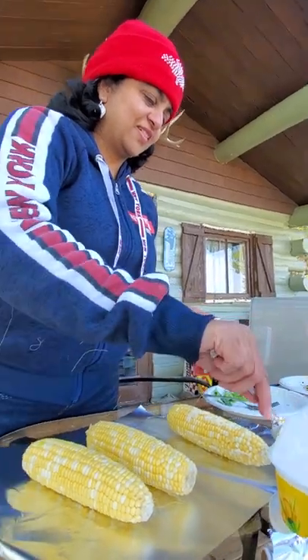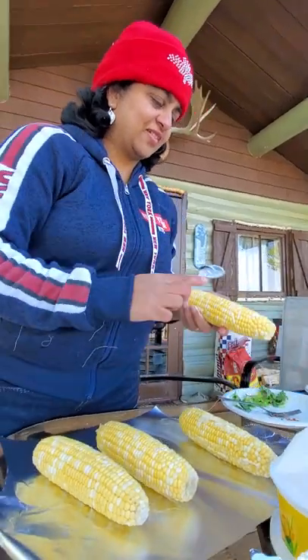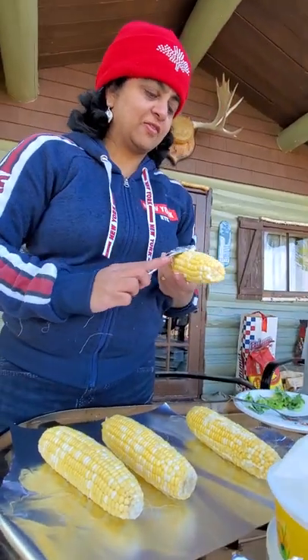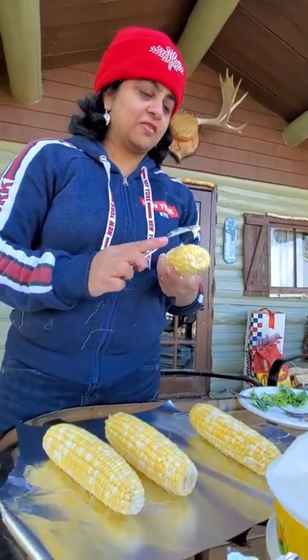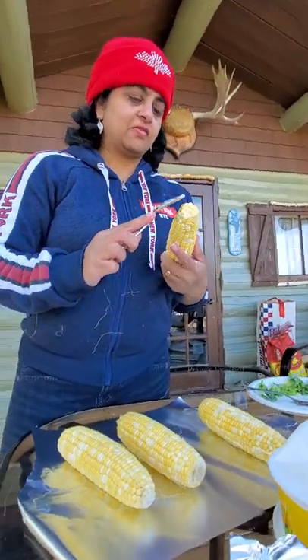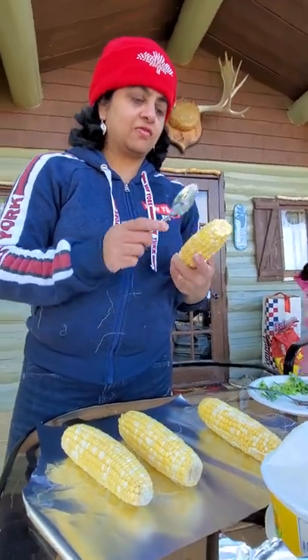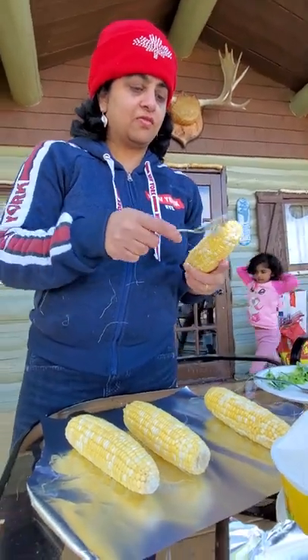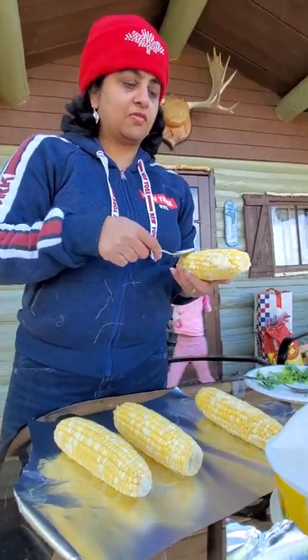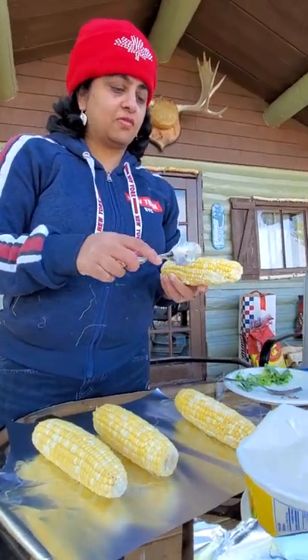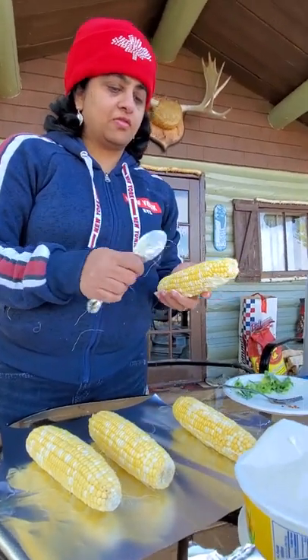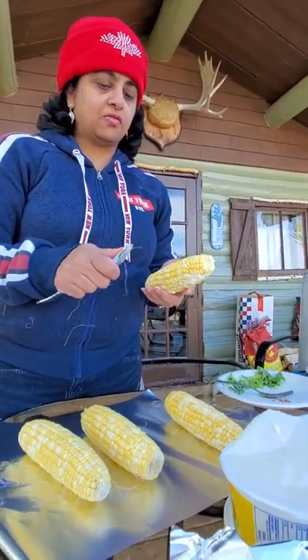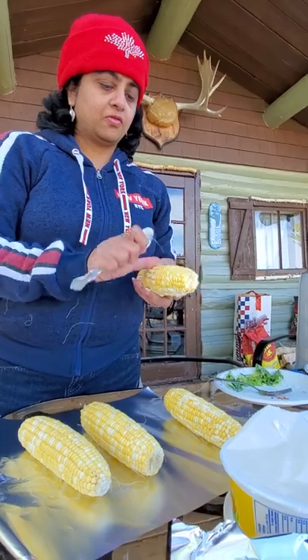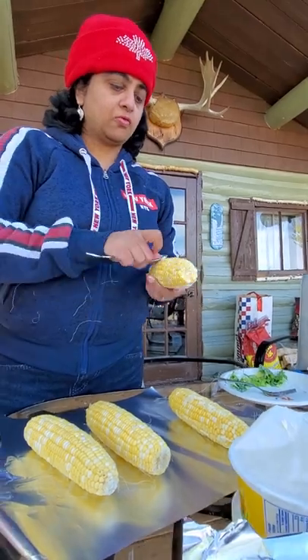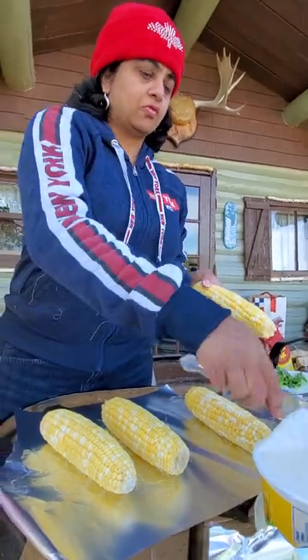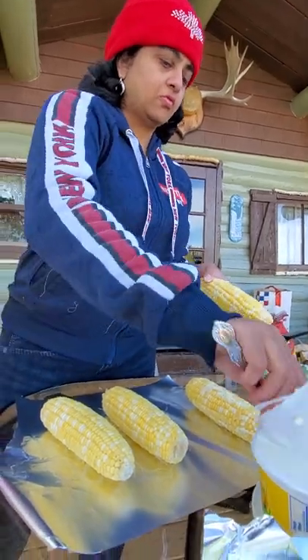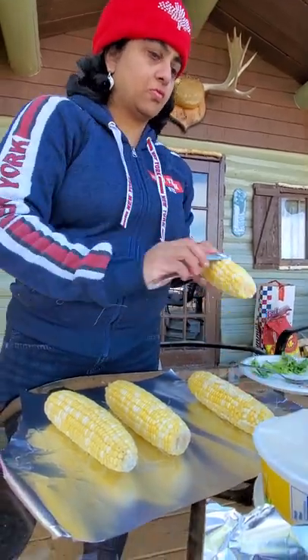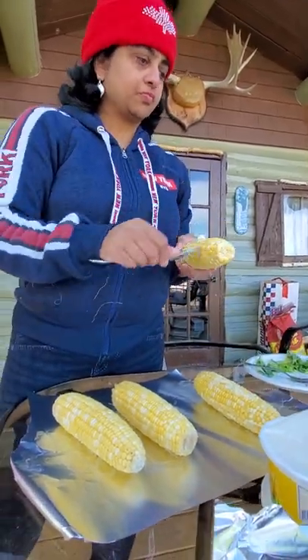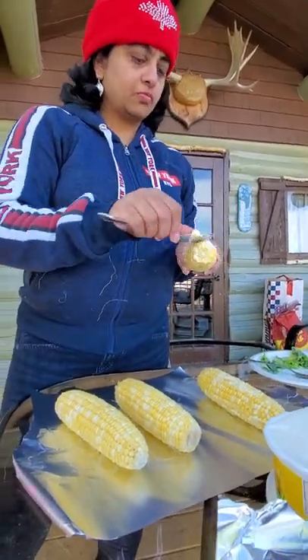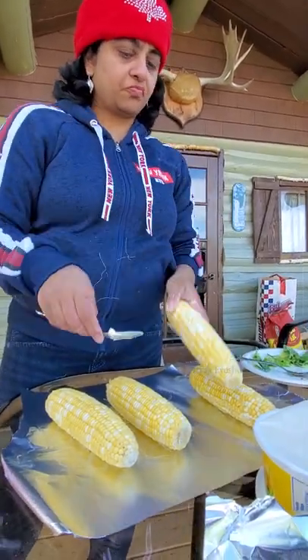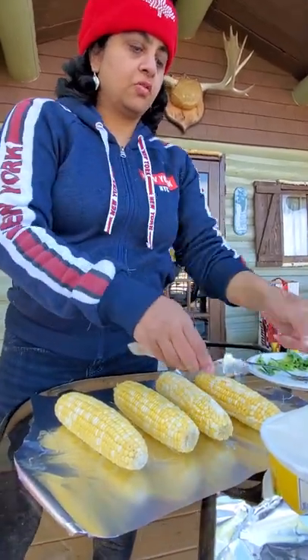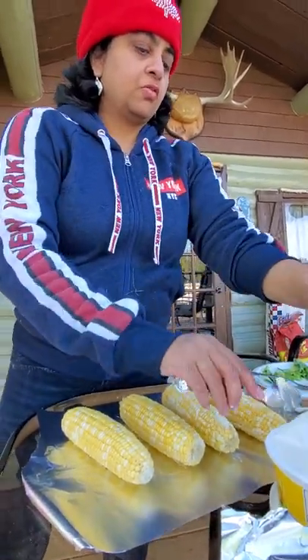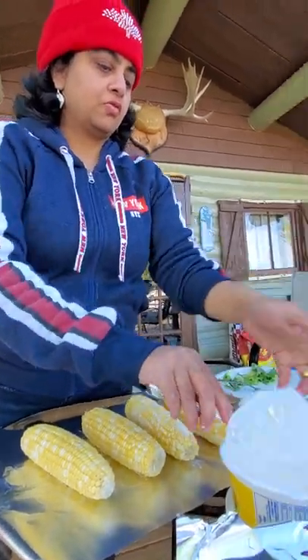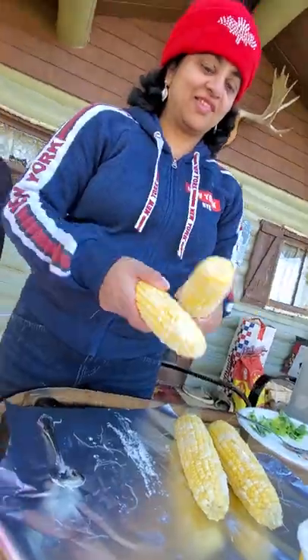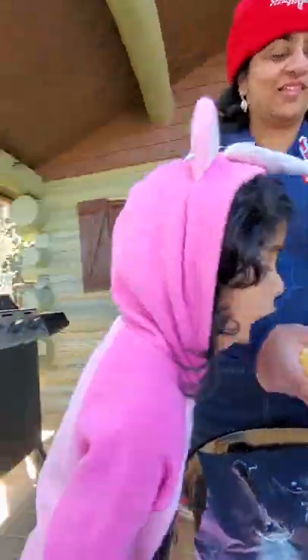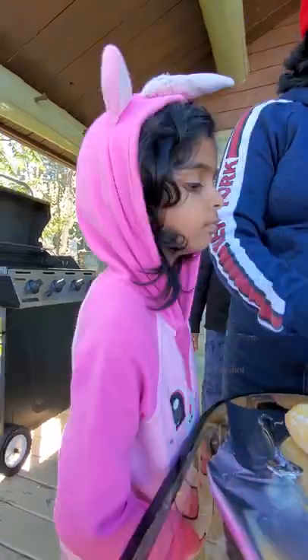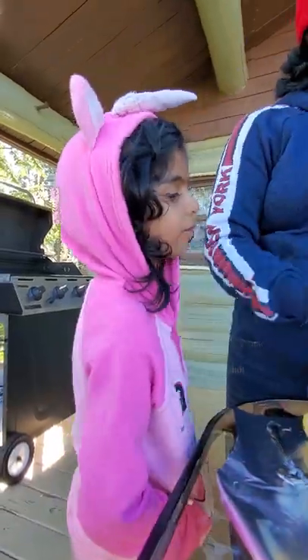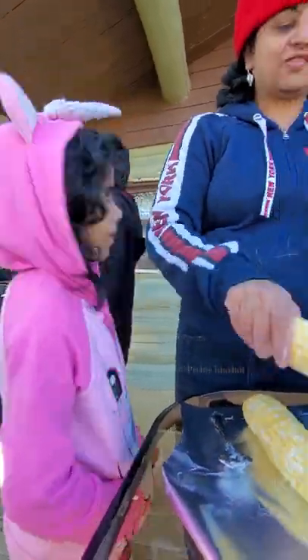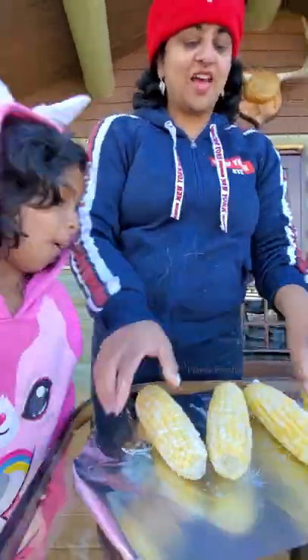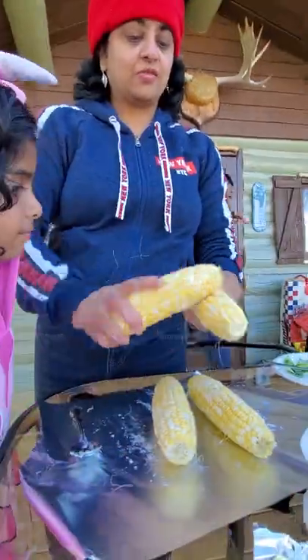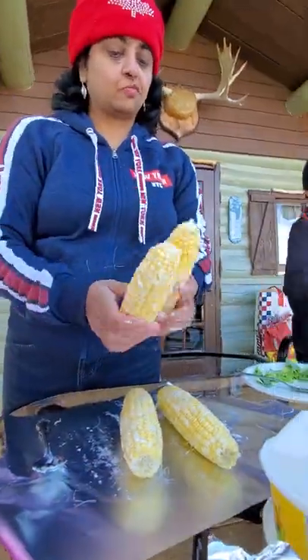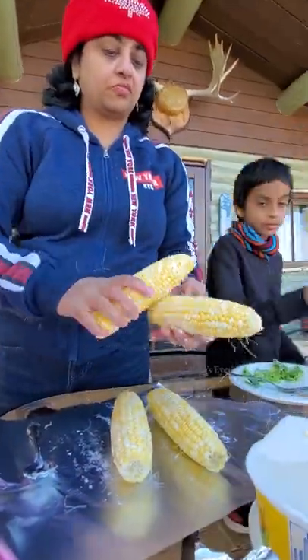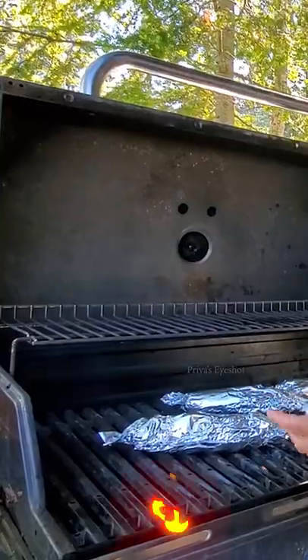Hi friends! I am going to grill it with a little bit of butter. You can heat the barbecue machine on high heat.